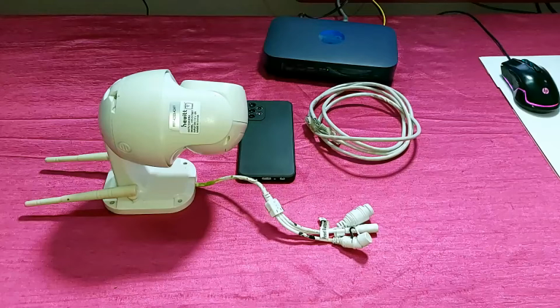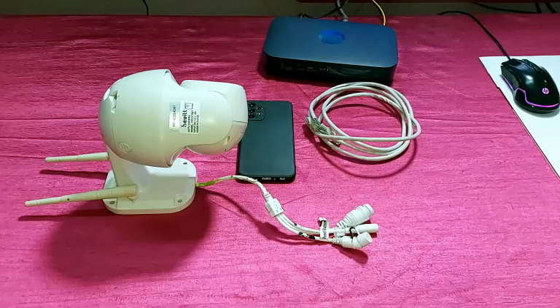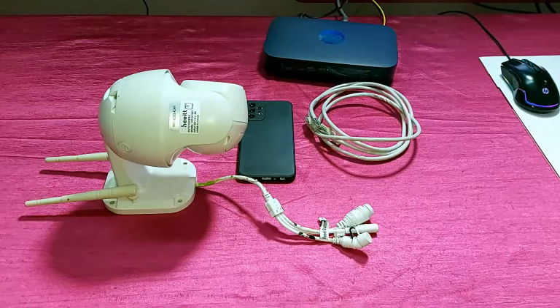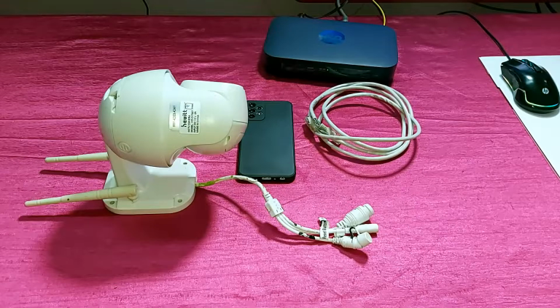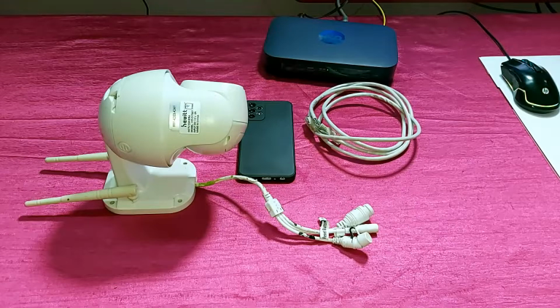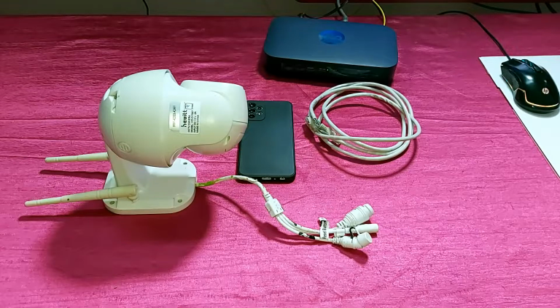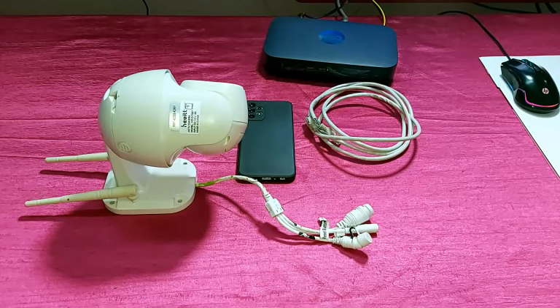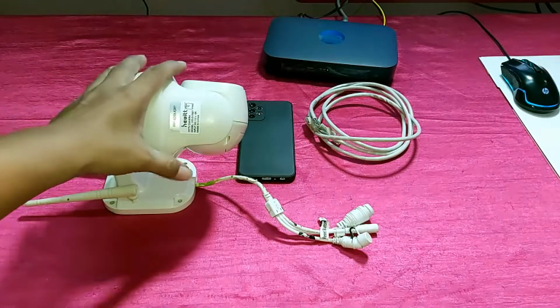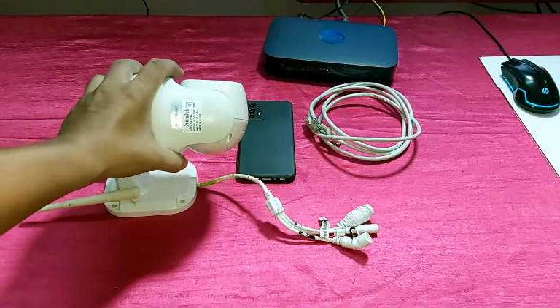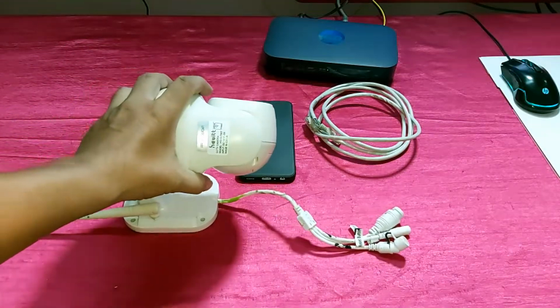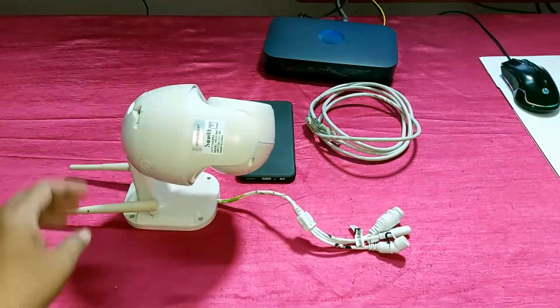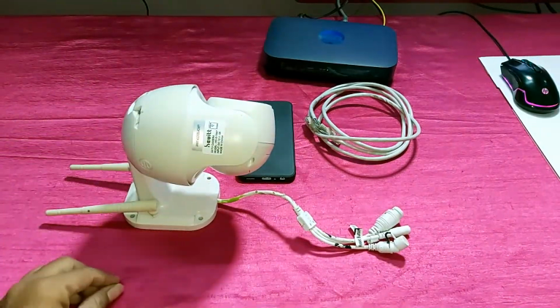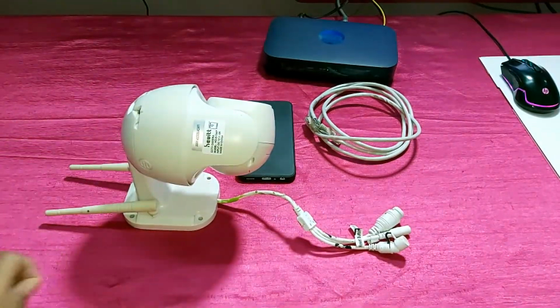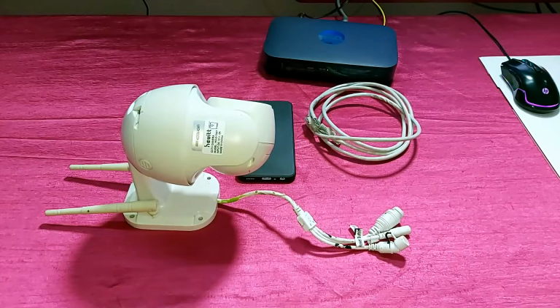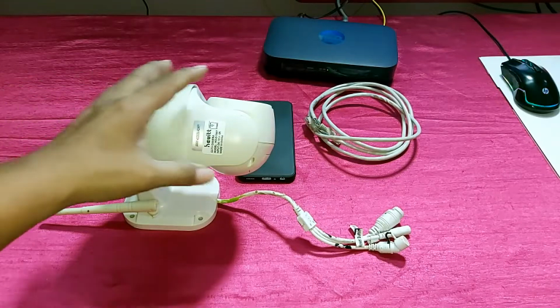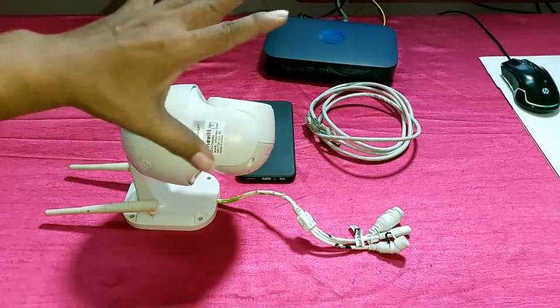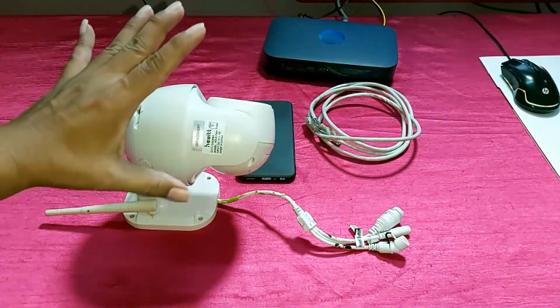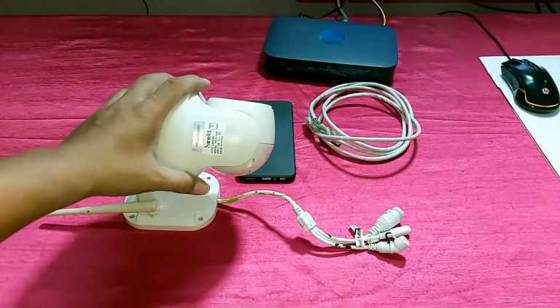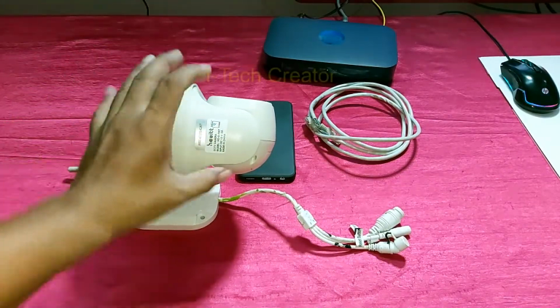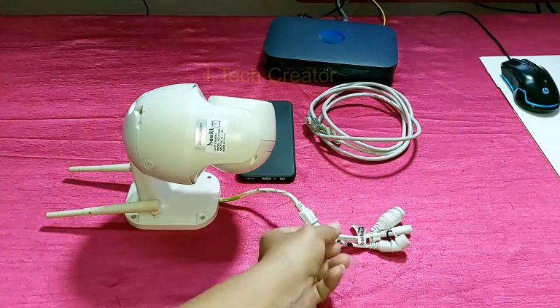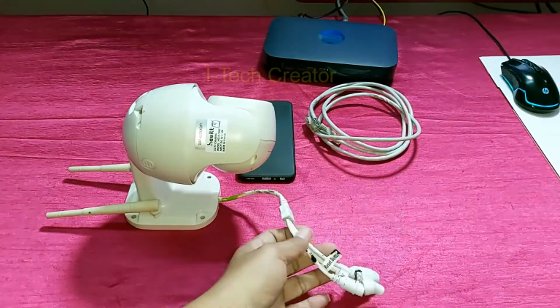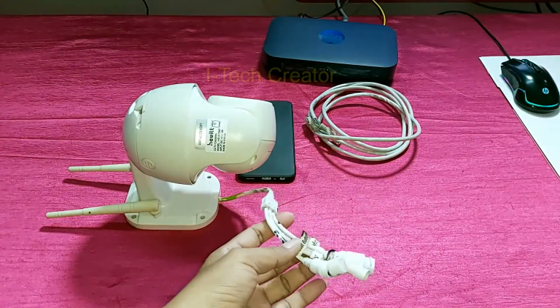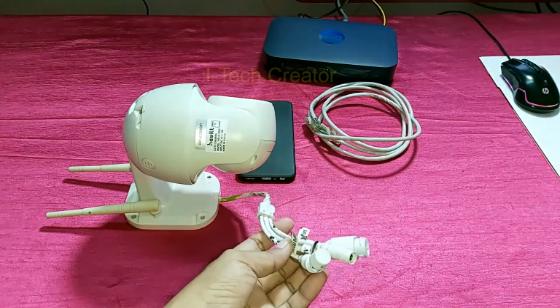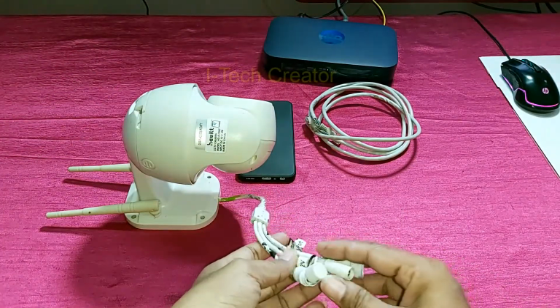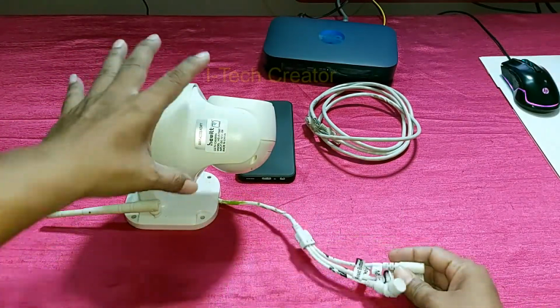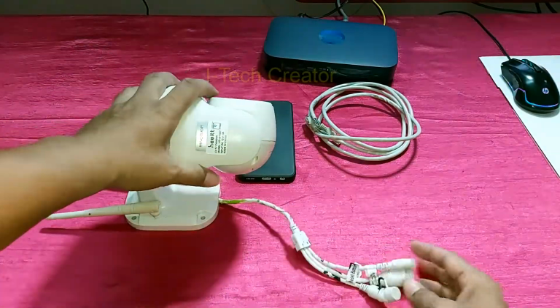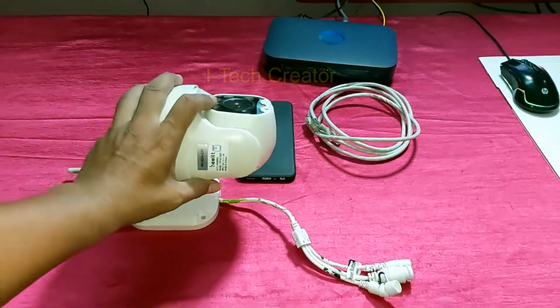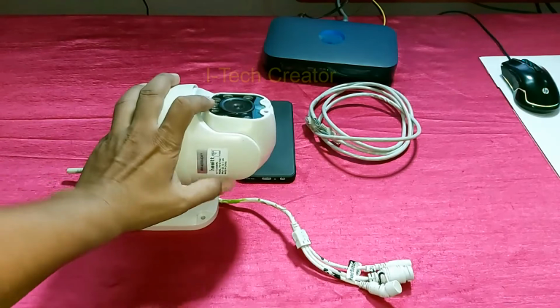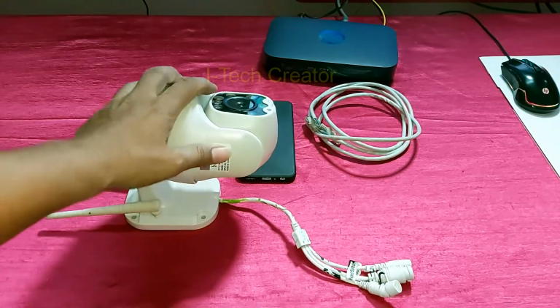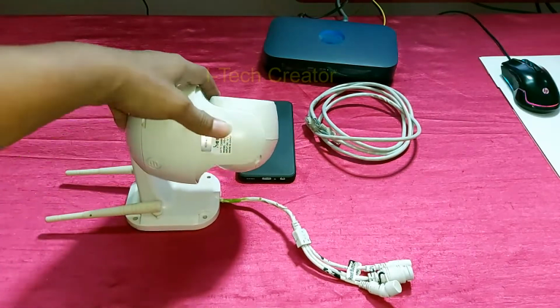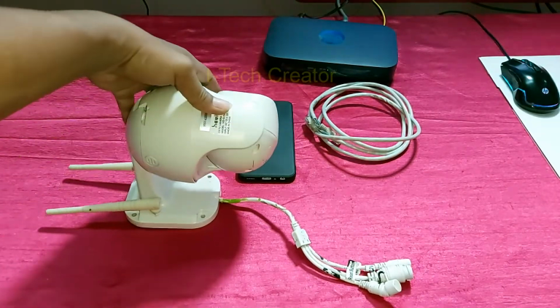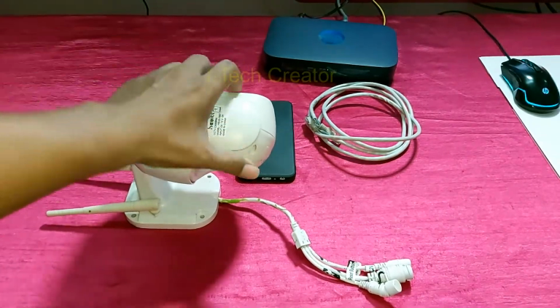Hello everyone, welcome back to my channel, the I Tech Creator. Guys, today in this video I will share a video on how to connect your outdoor preset camera online. So guys, let's start the video.